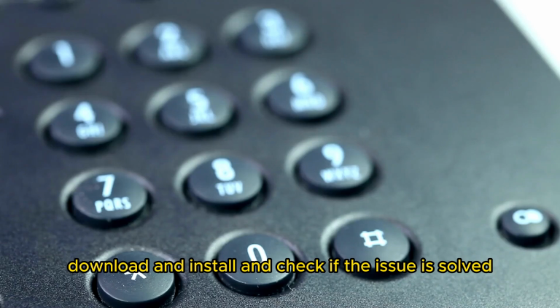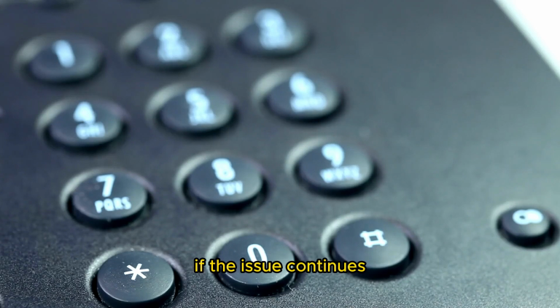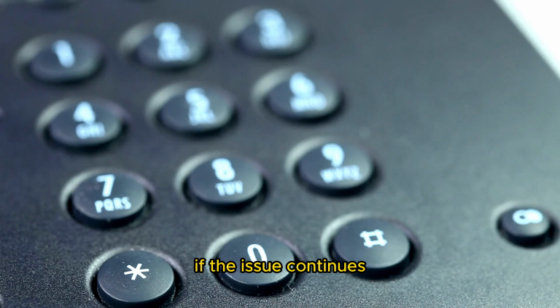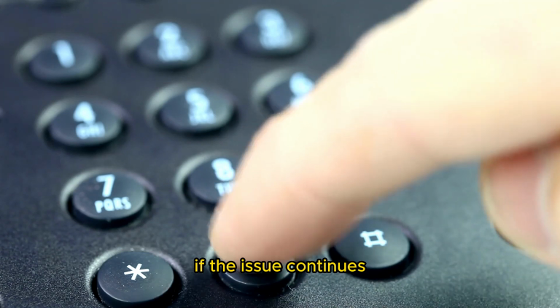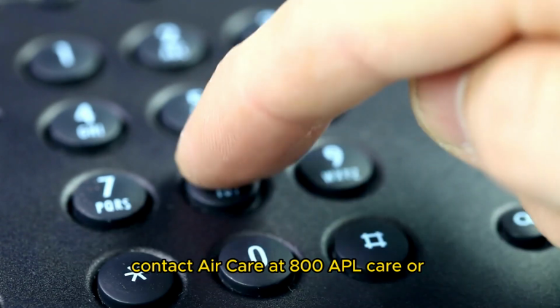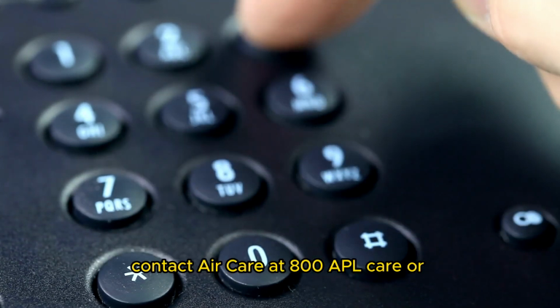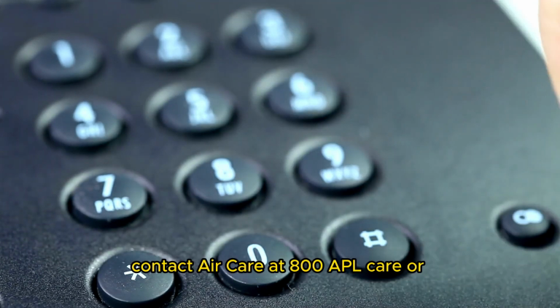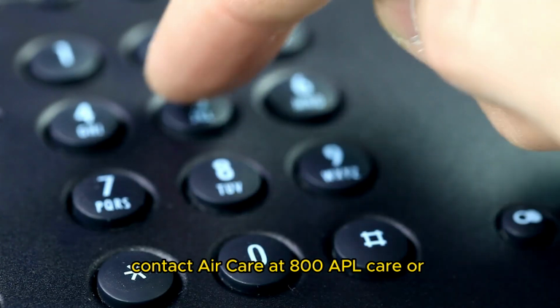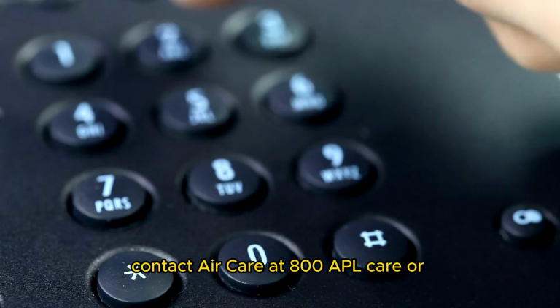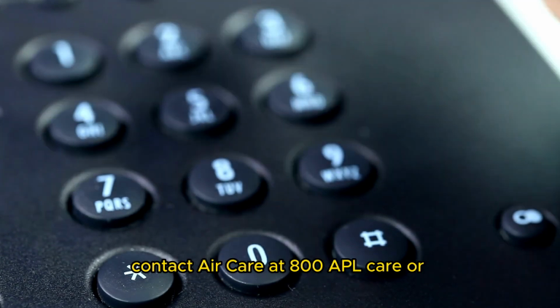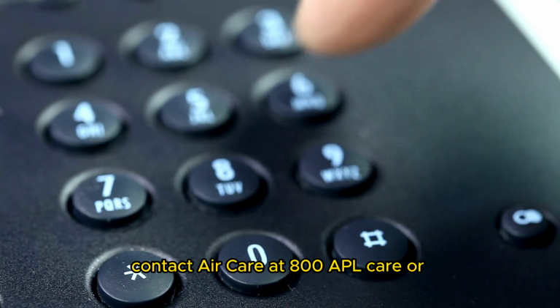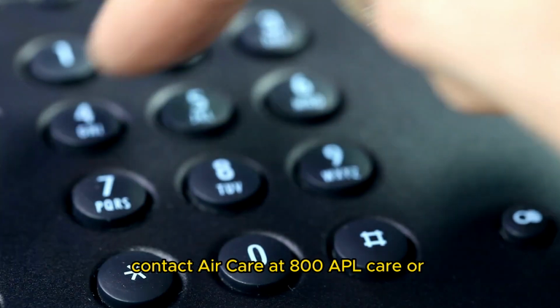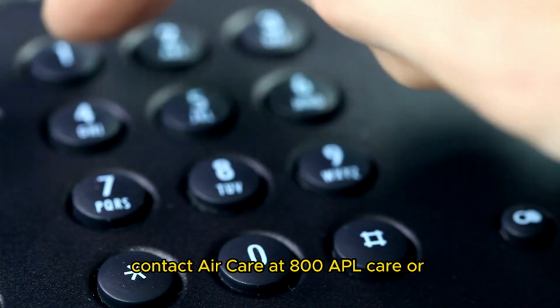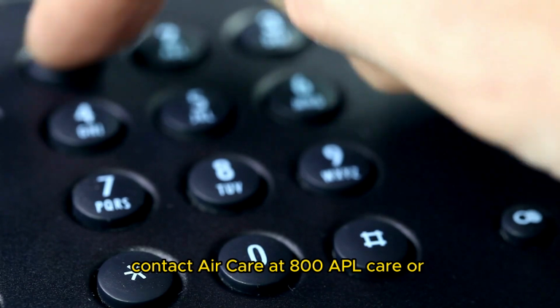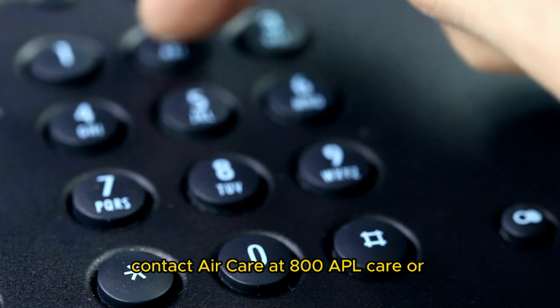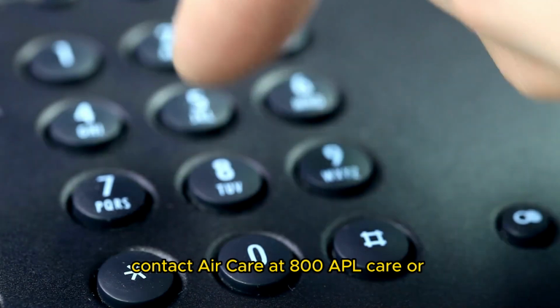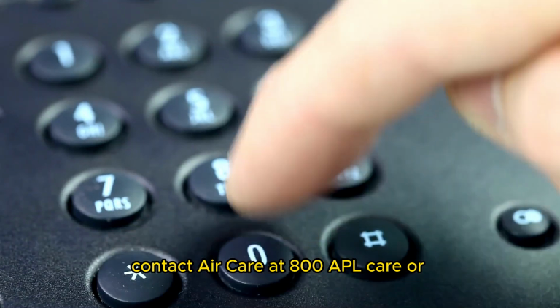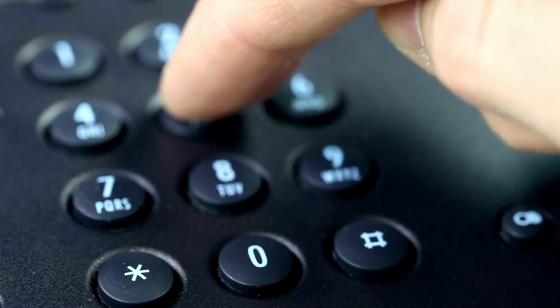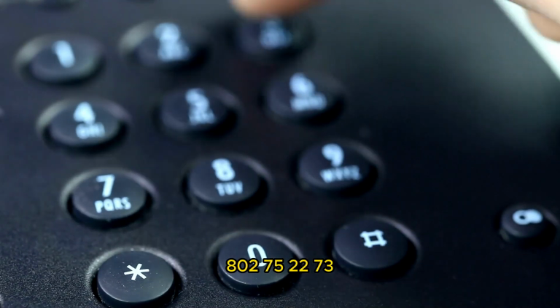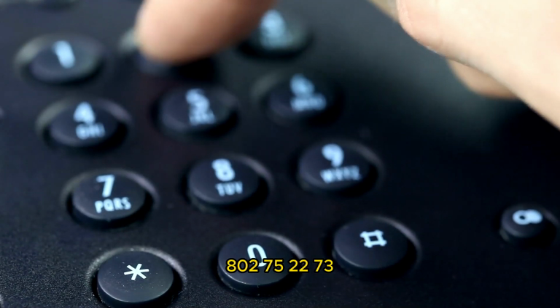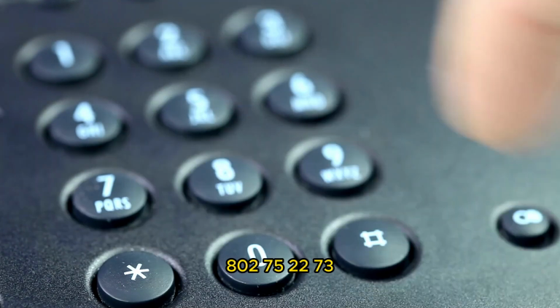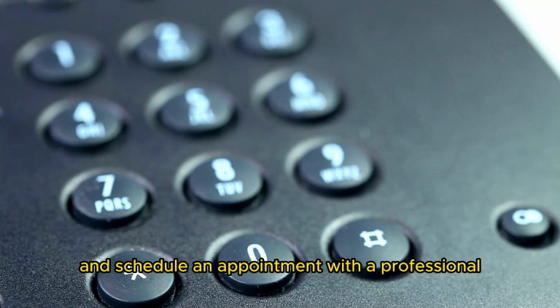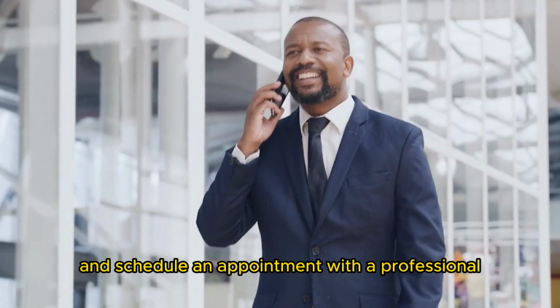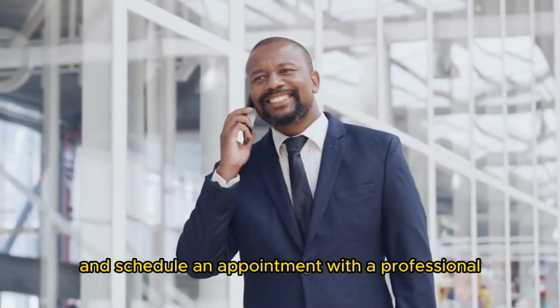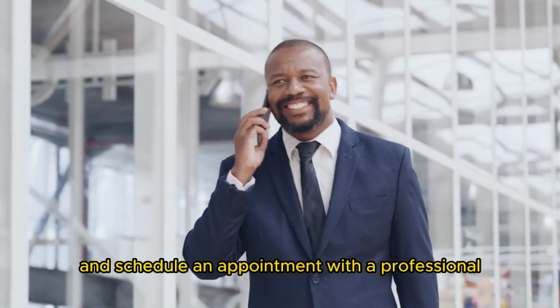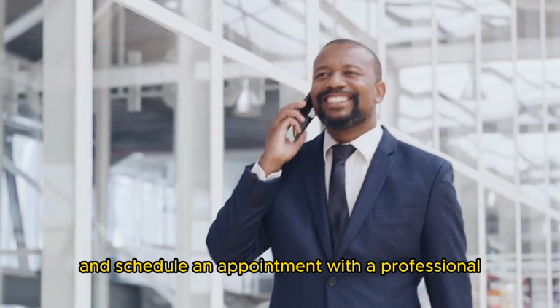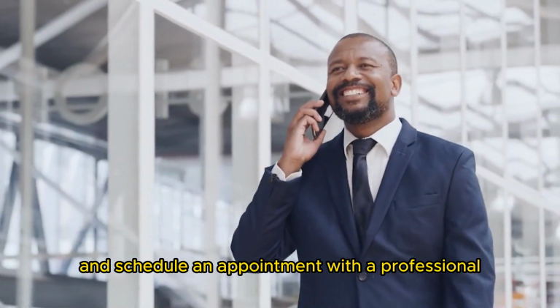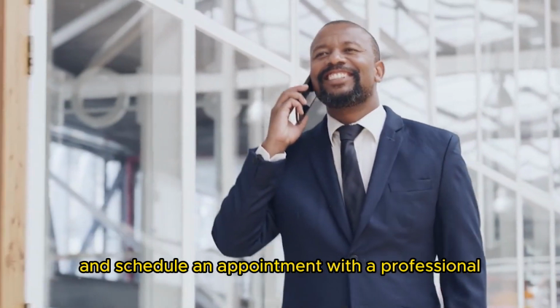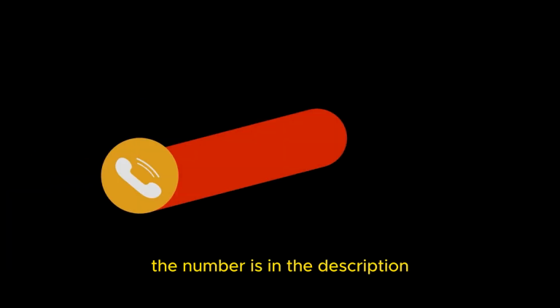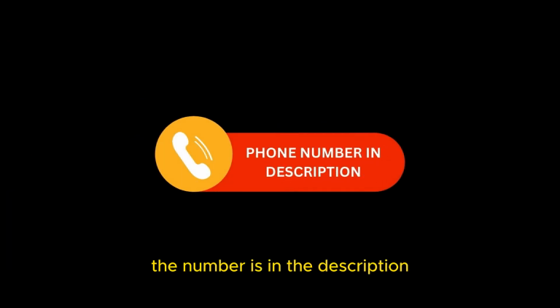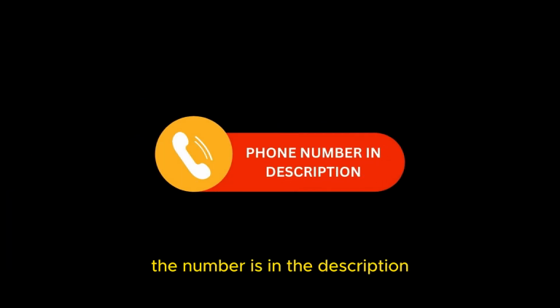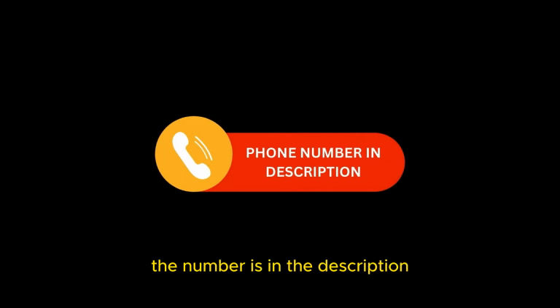If the issue continues, contact Apple Care at 800-APL-CARE or 800-275-2273 and schedule an appointment with a professional. The number is in the description.